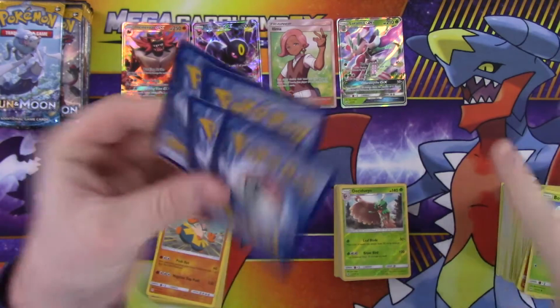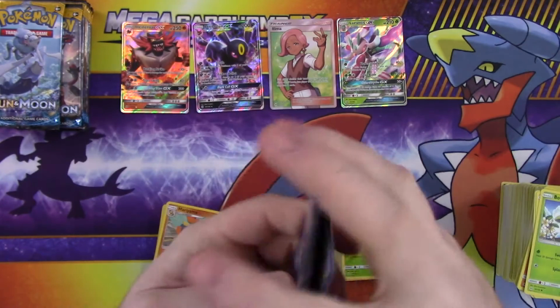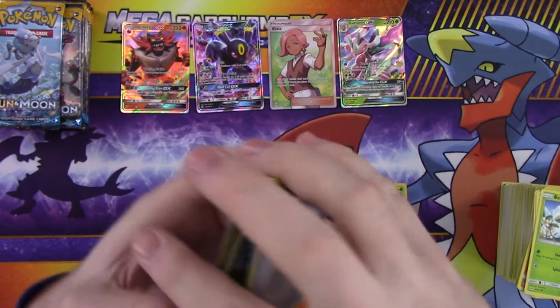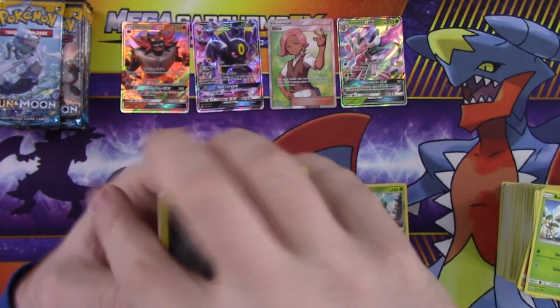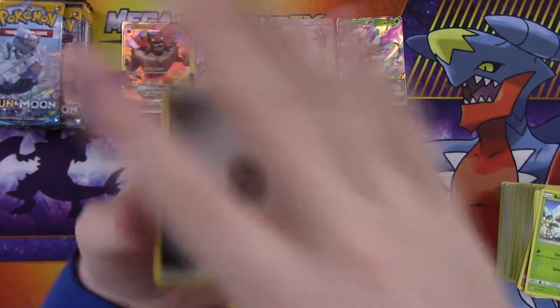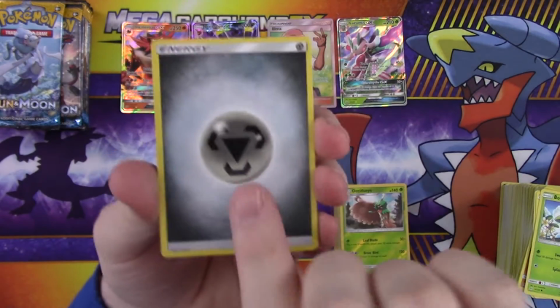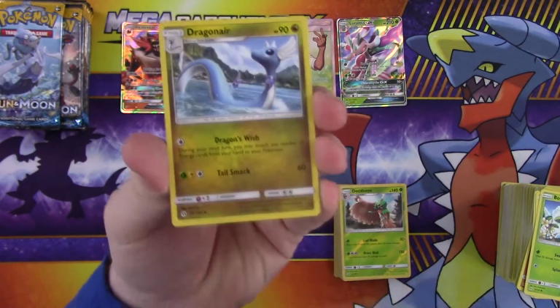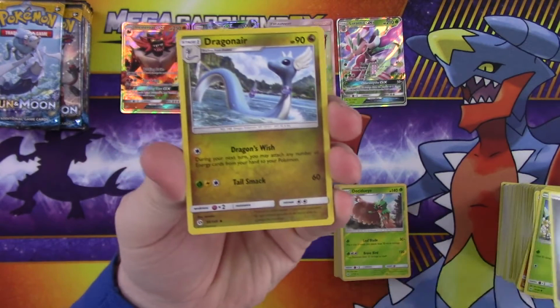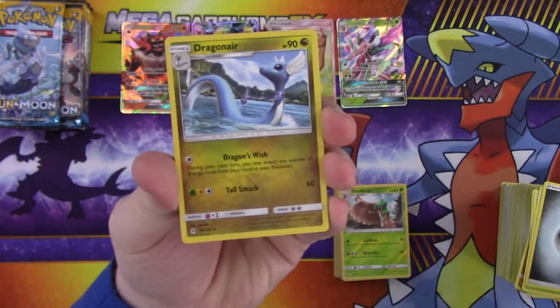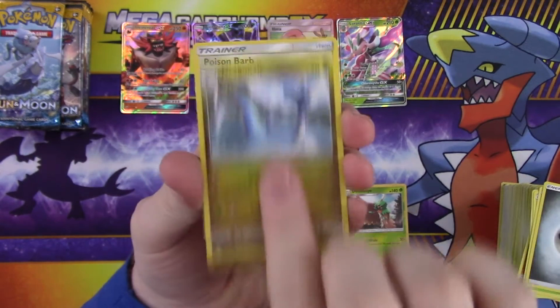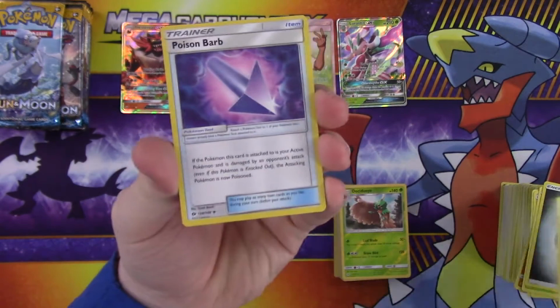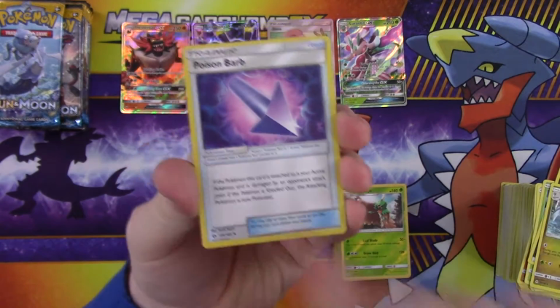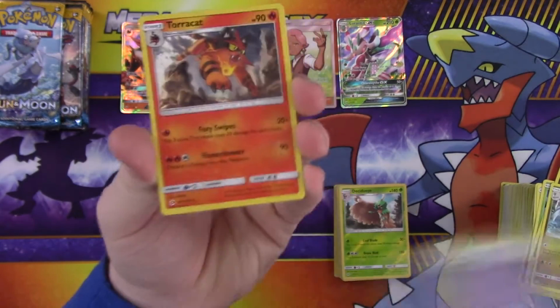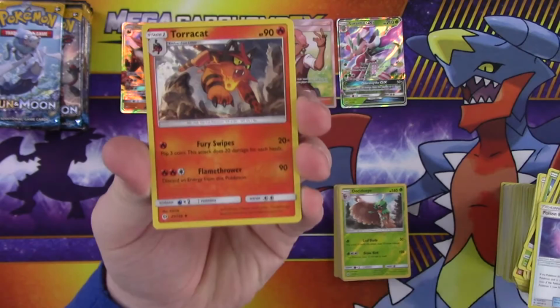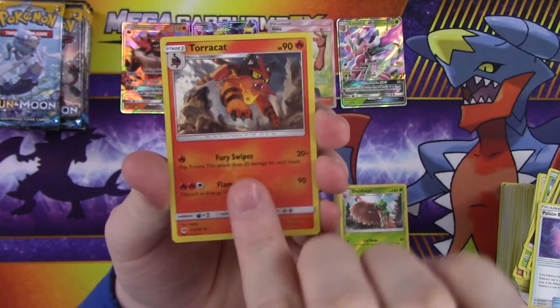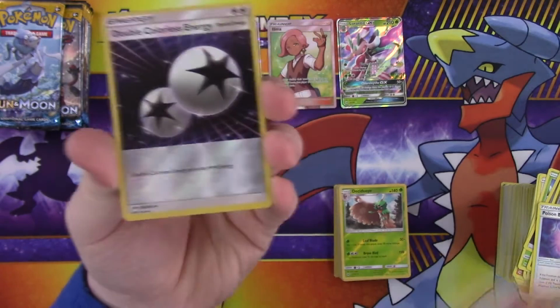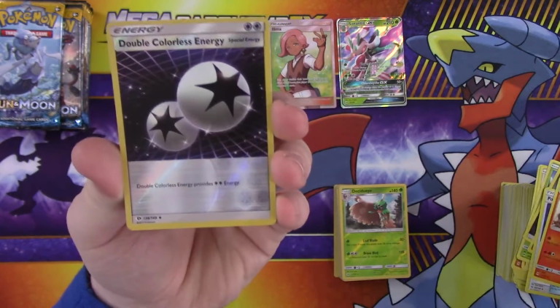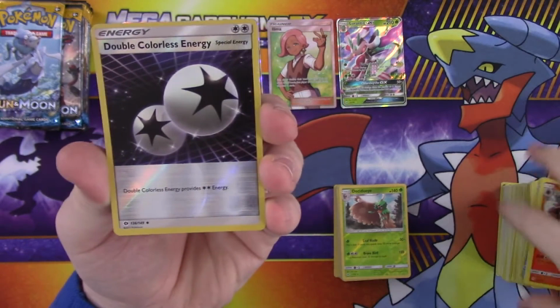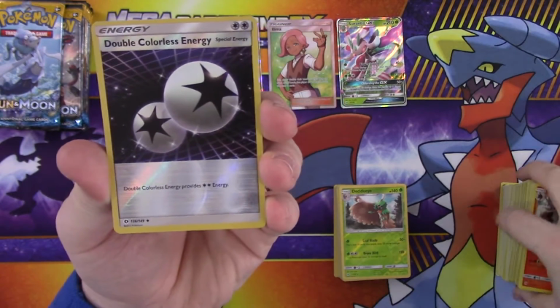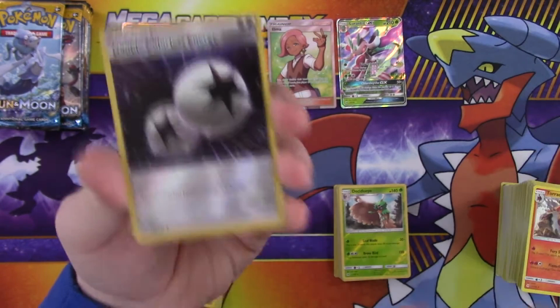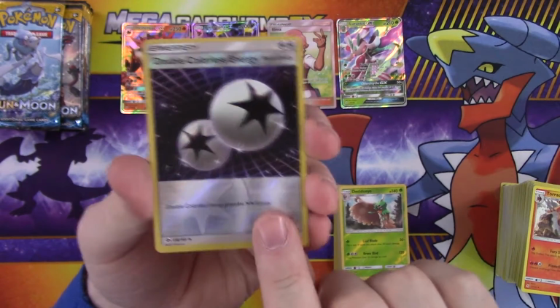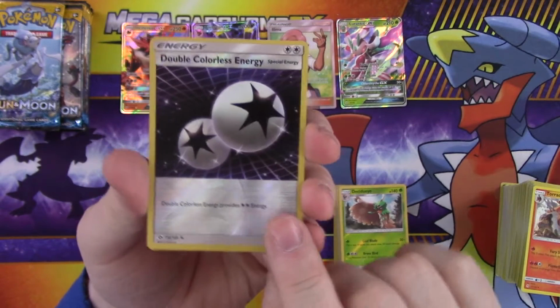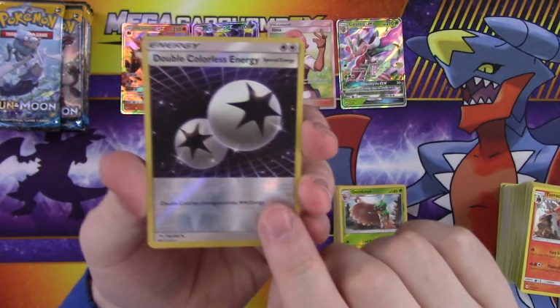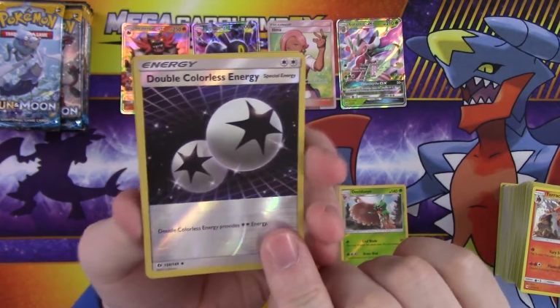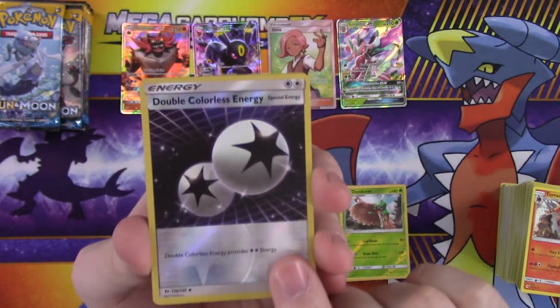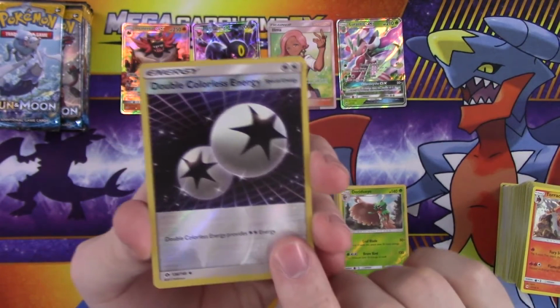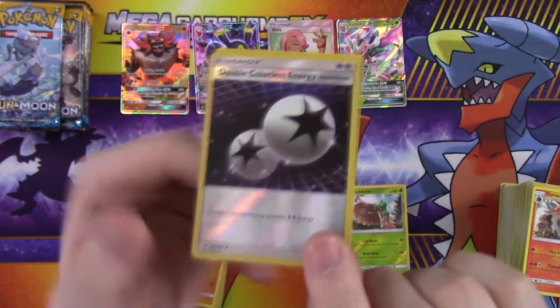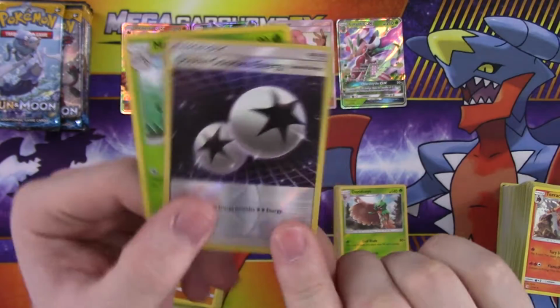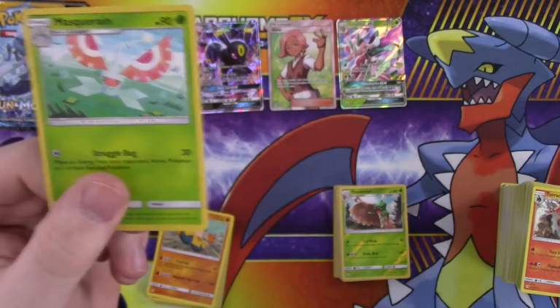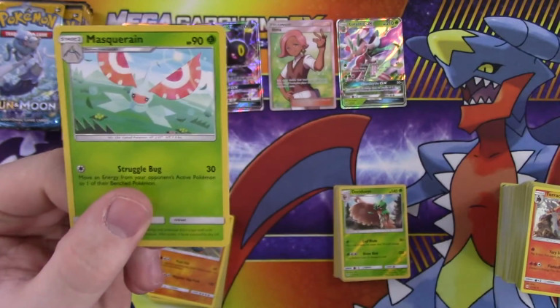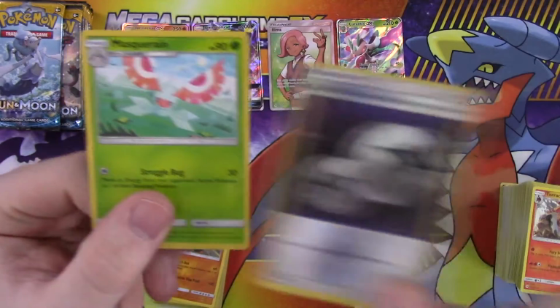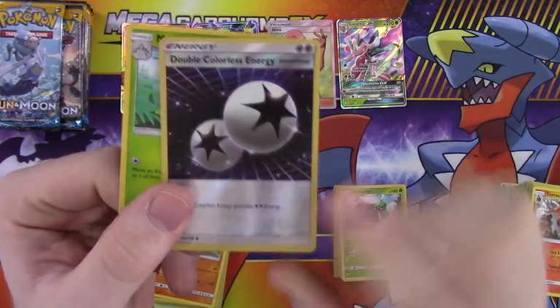Alright, so: energy, Dragonair, Poison Barb, Torracat — oh nice — reverse Double Colorless Energy, and the rare is a Masquerain. These are always nice to get.